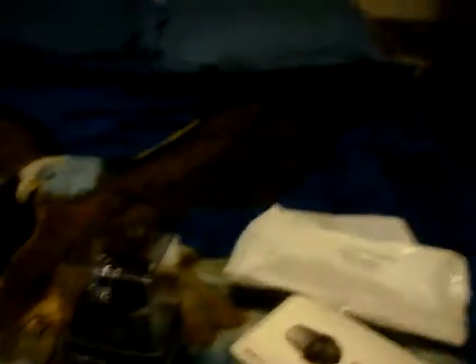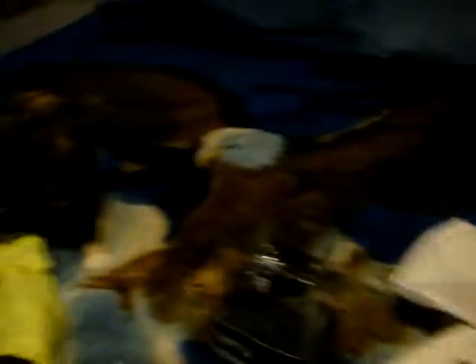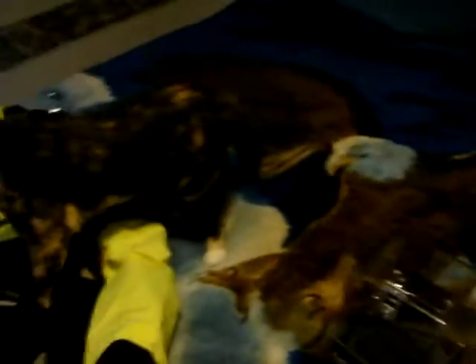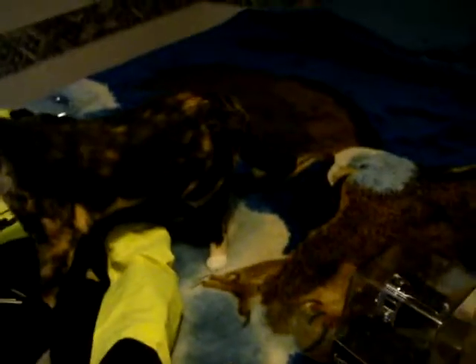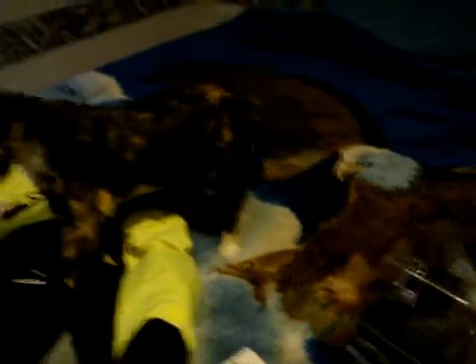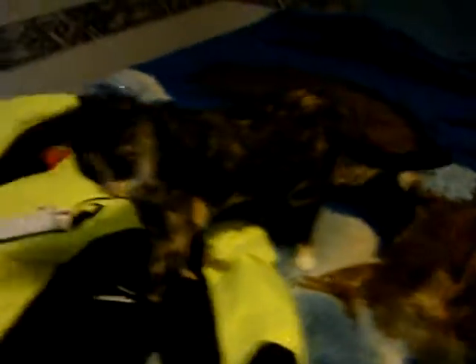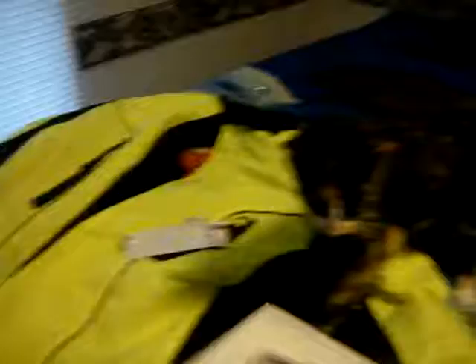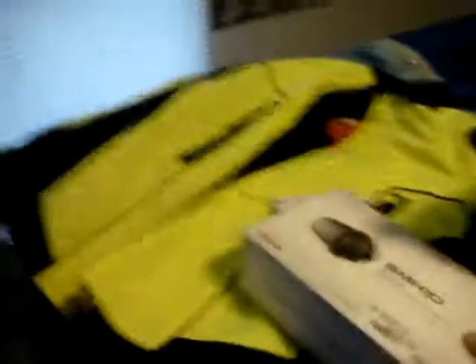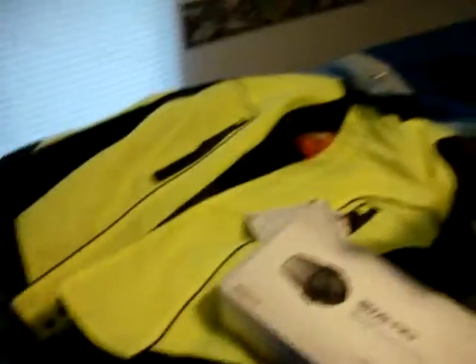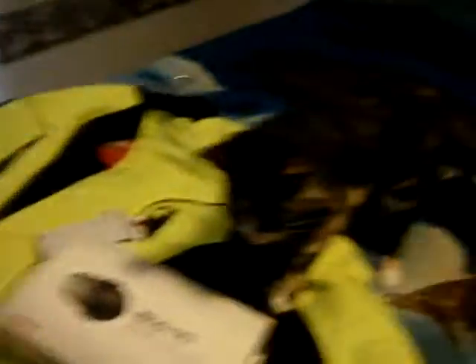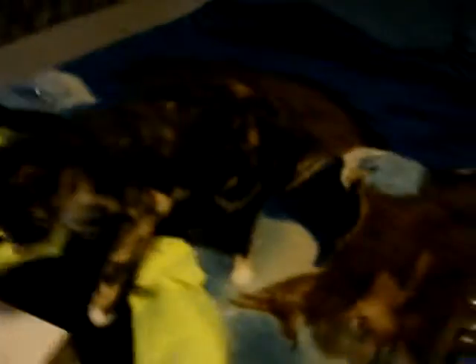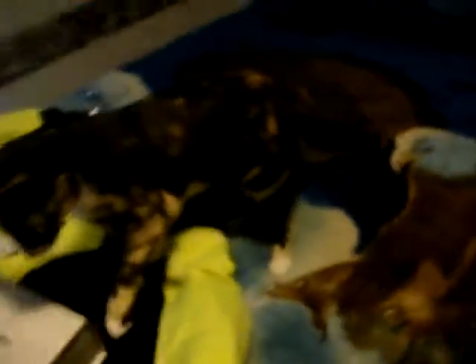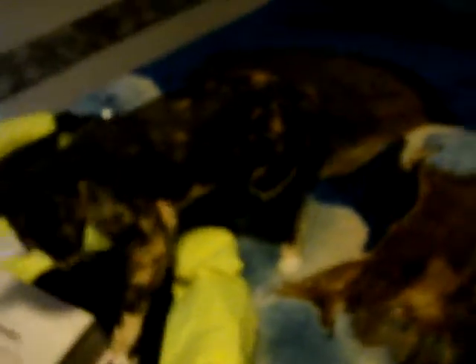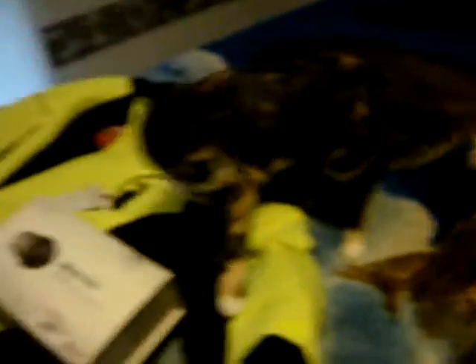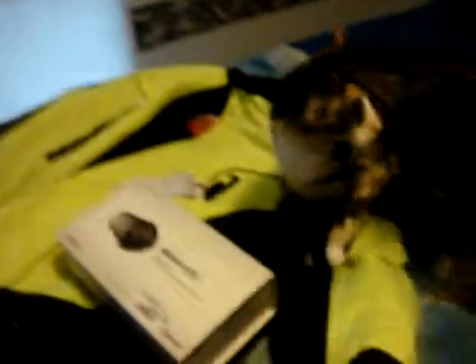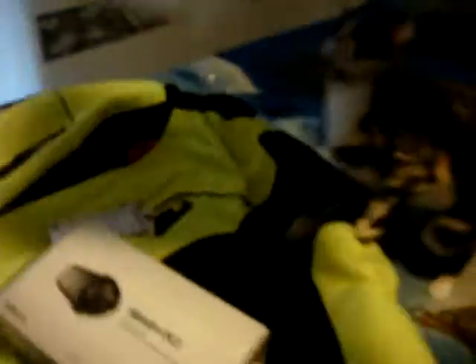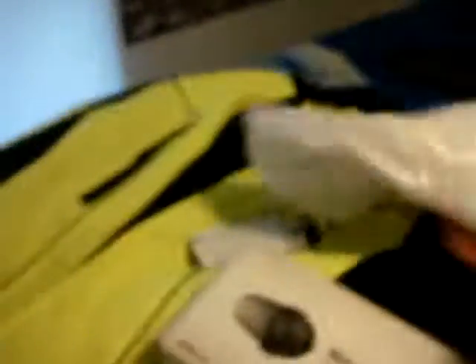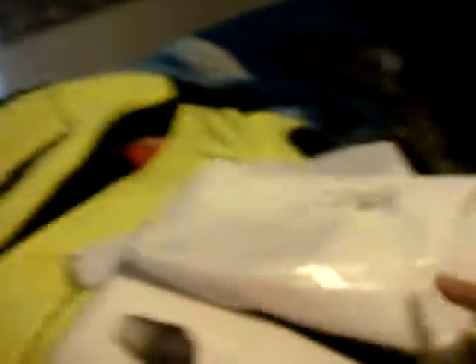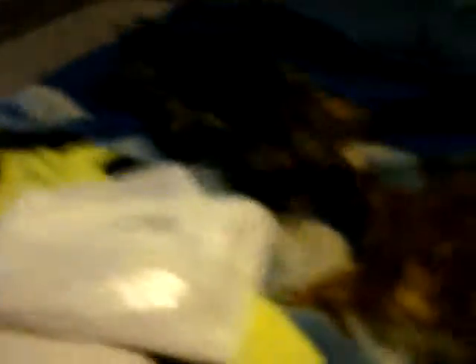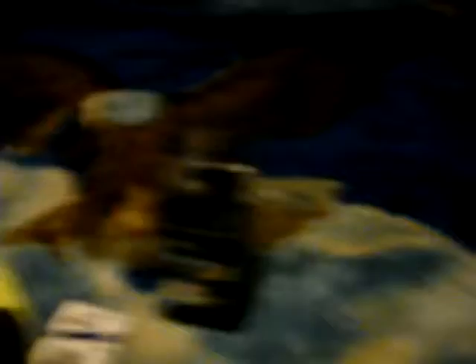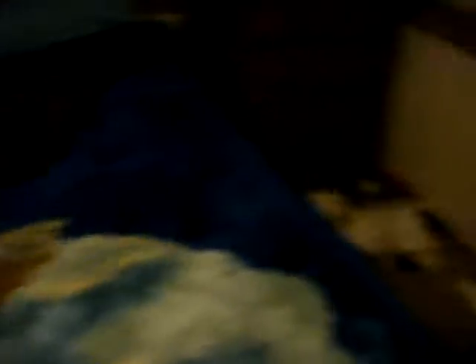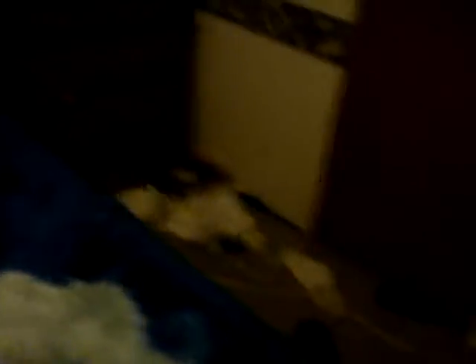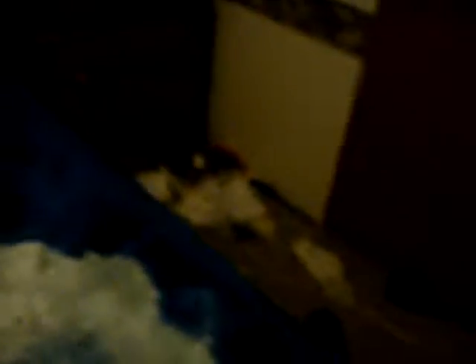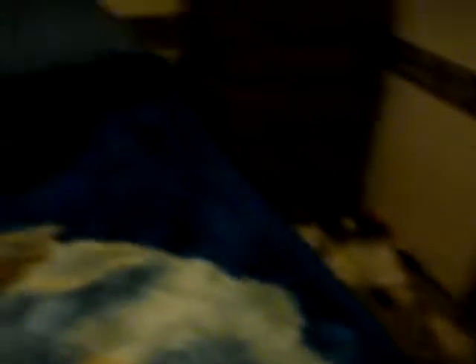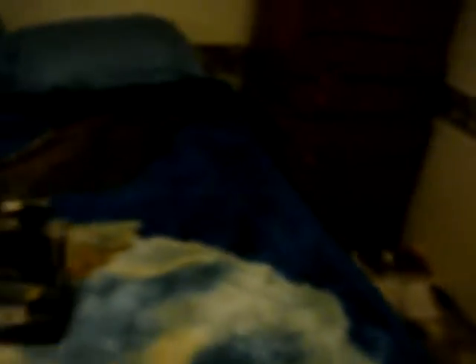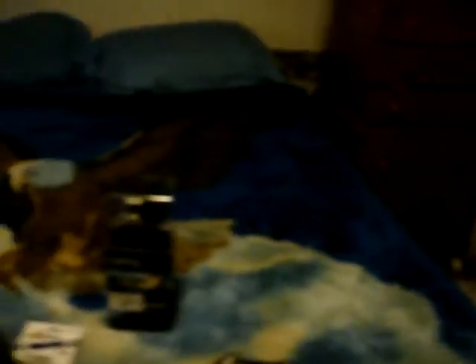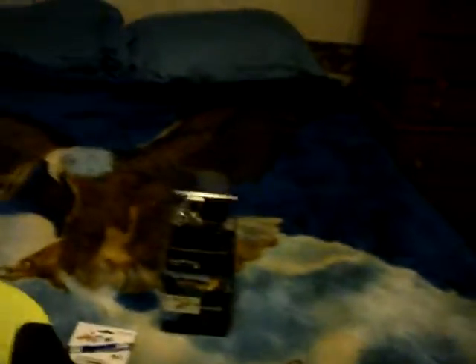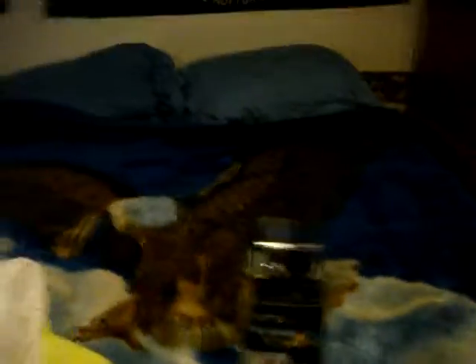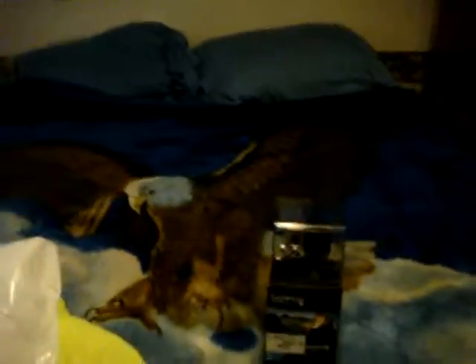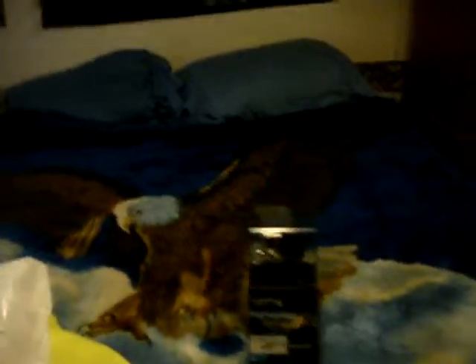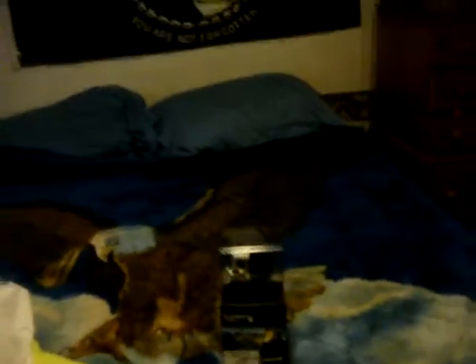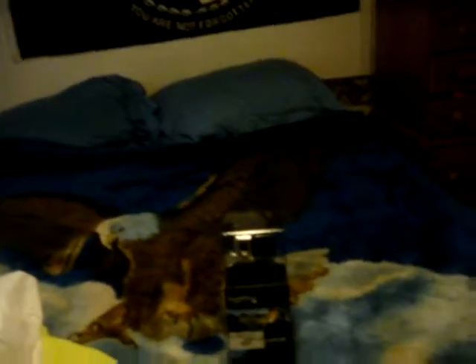With this, also, I have the windshield. The windshield came in today. So I will show that next.